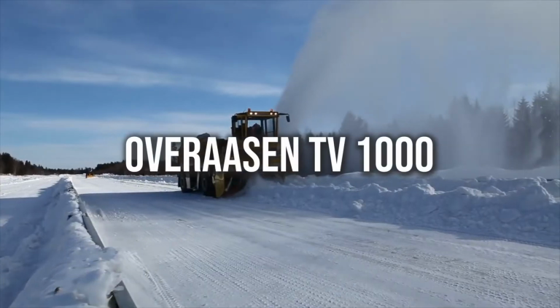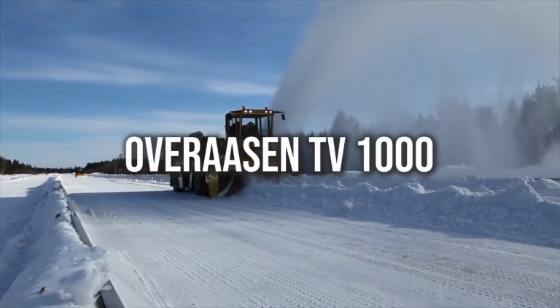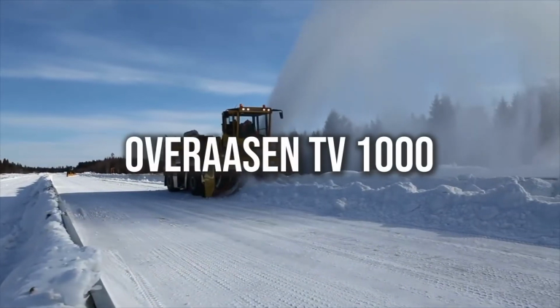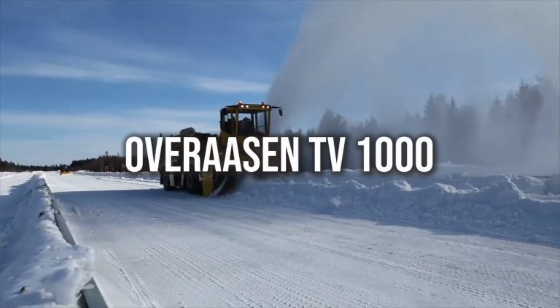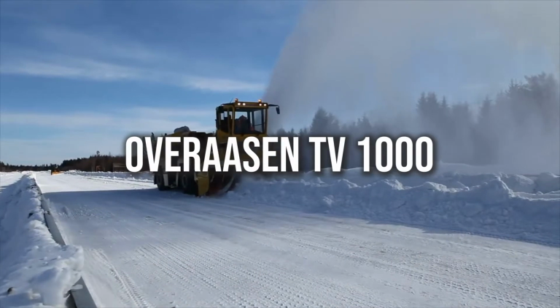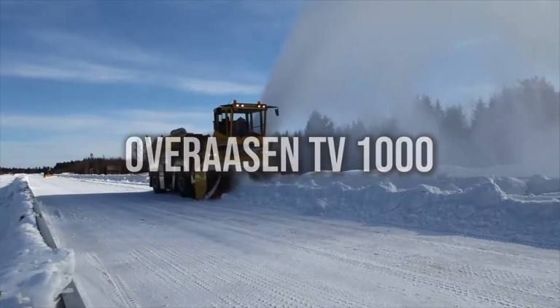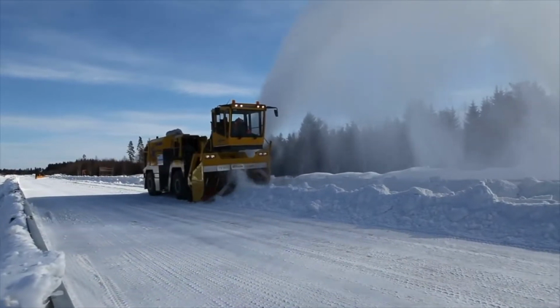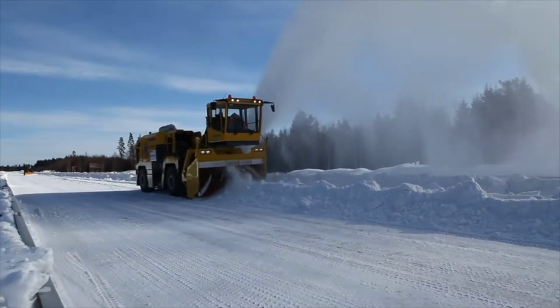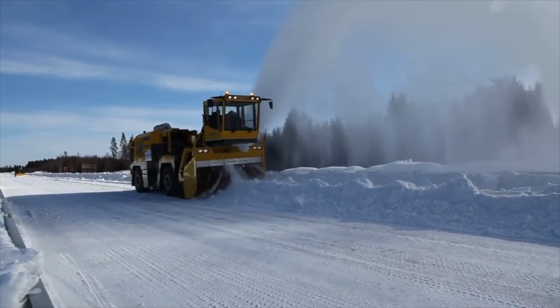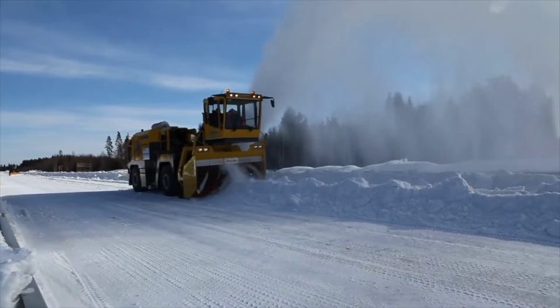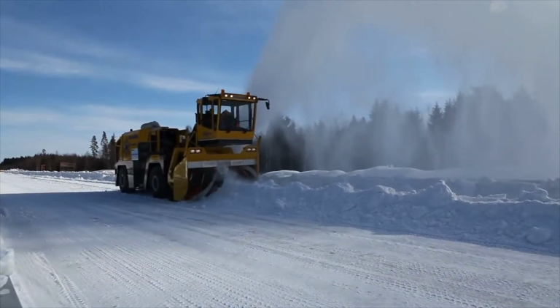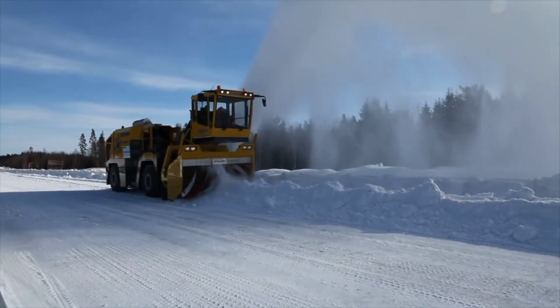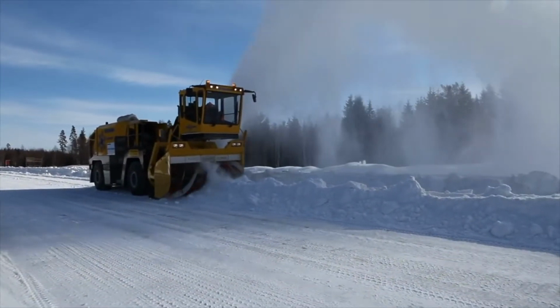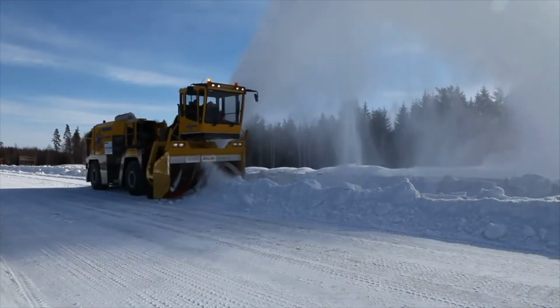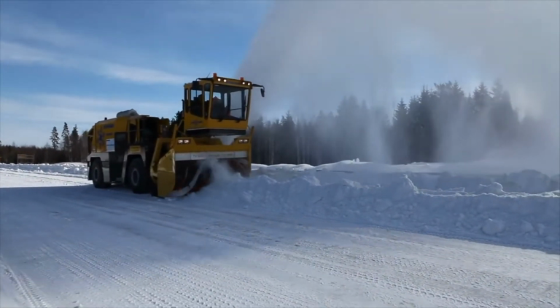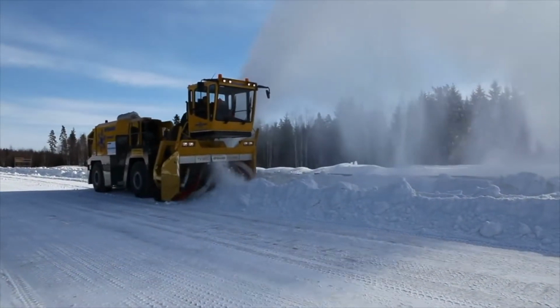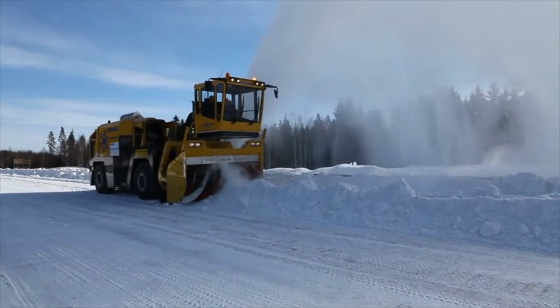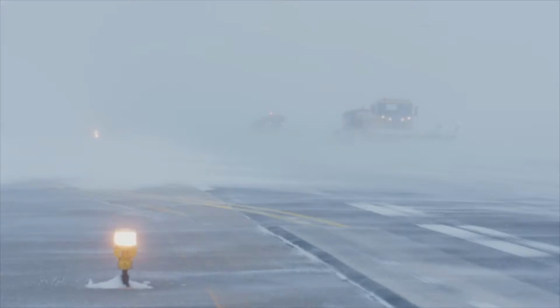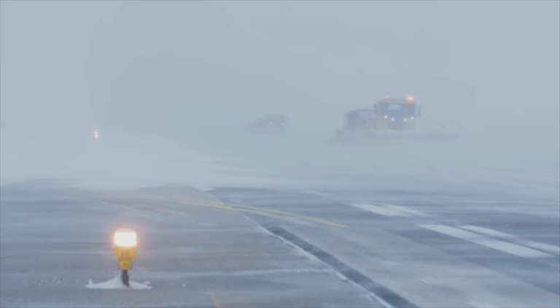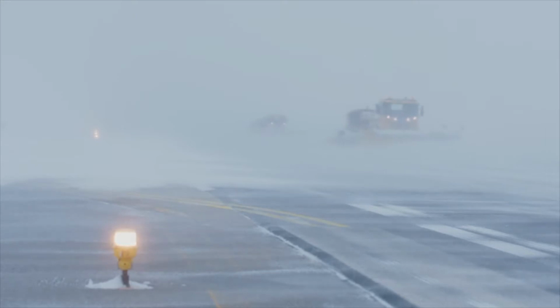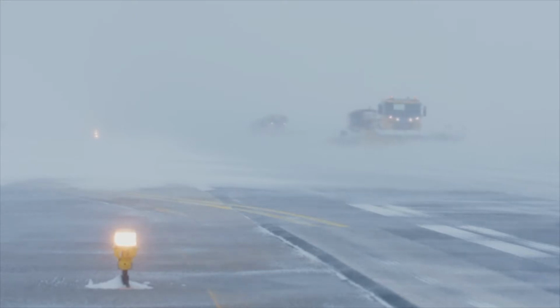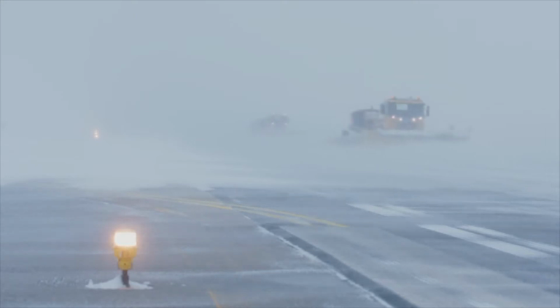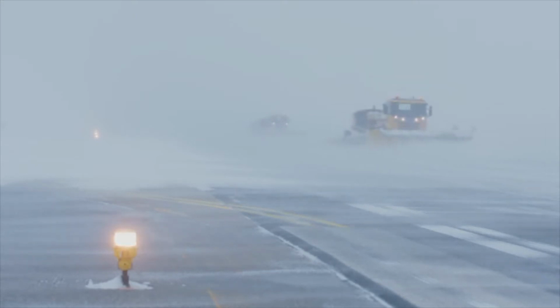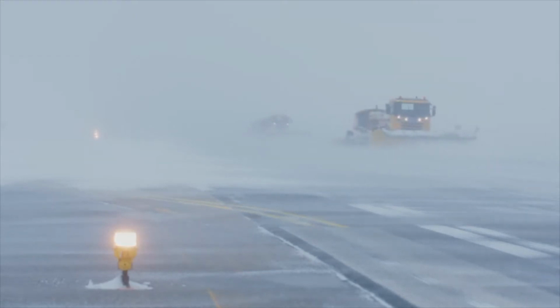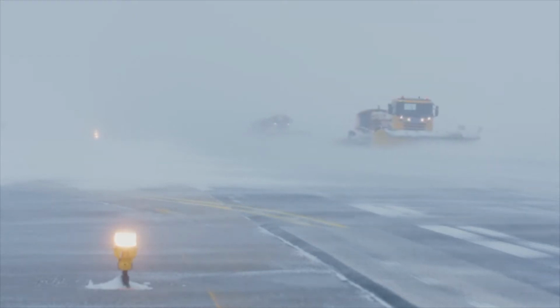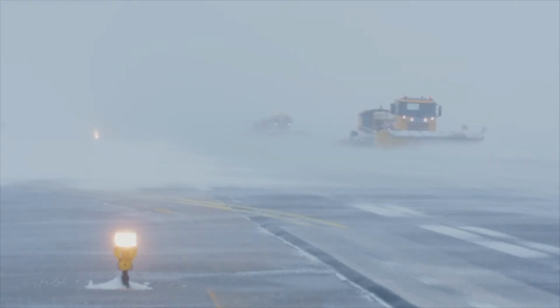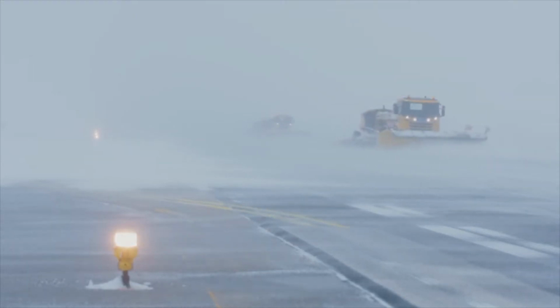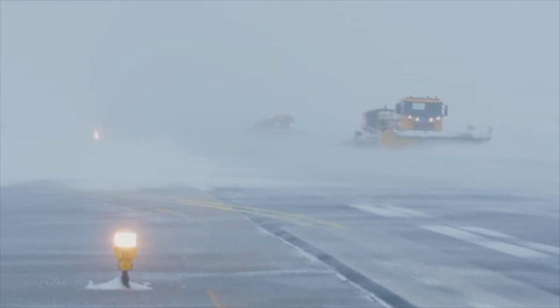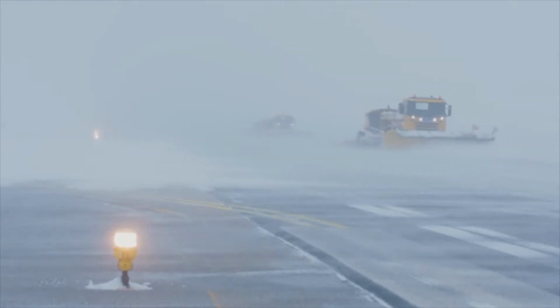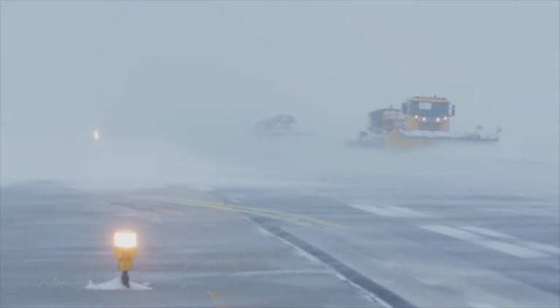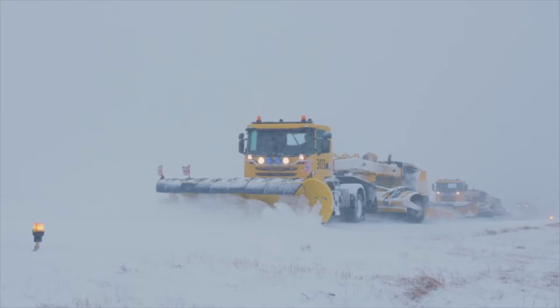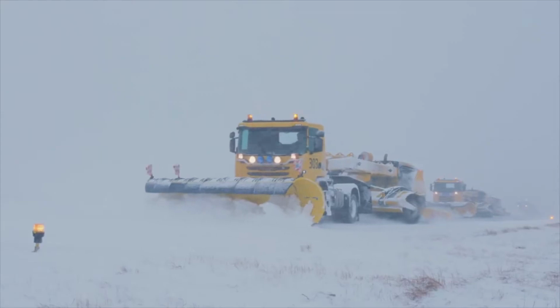The Overrassen TV-1000 literally saves everyone from the huge snow problem, specifically in airports, where surface condition is a crucial factor in landing and takeoff.